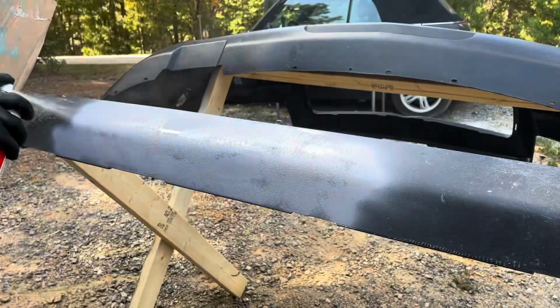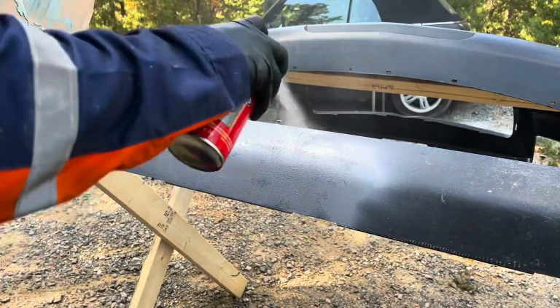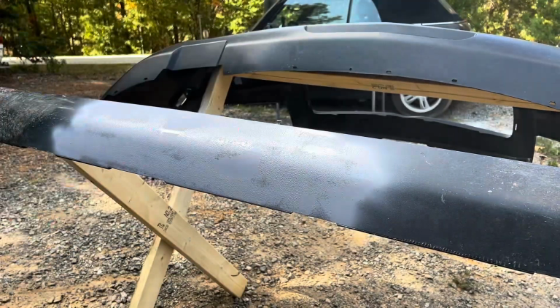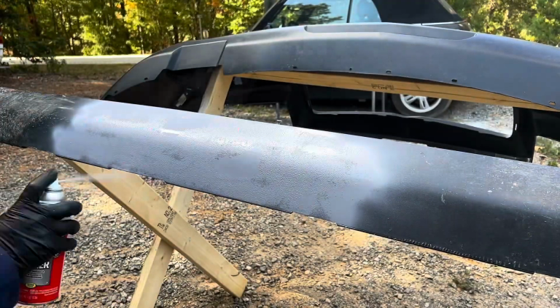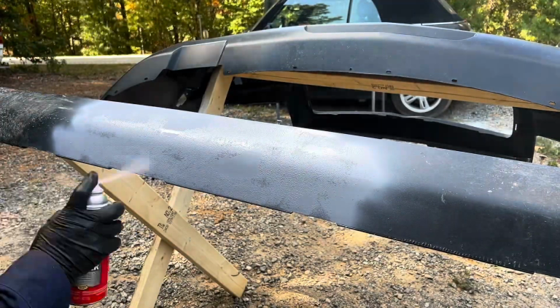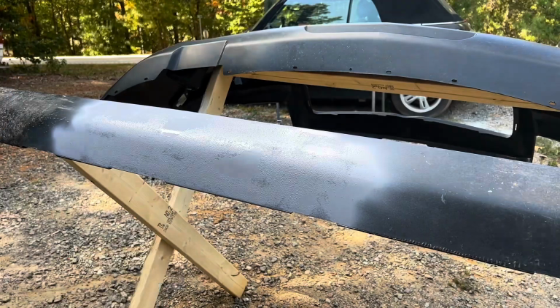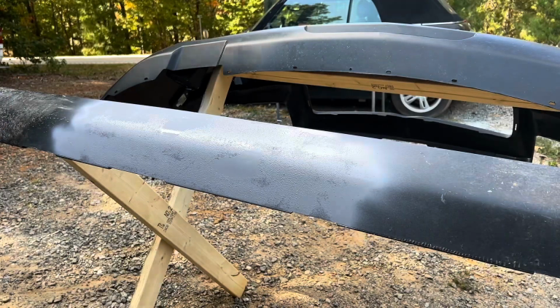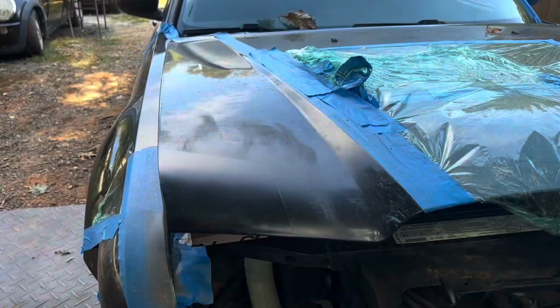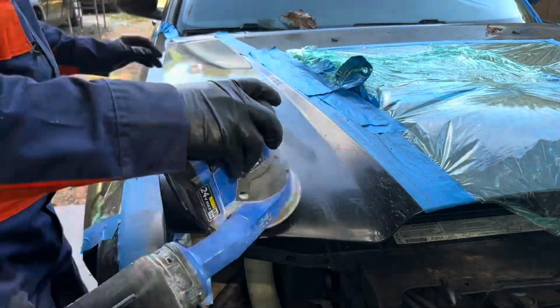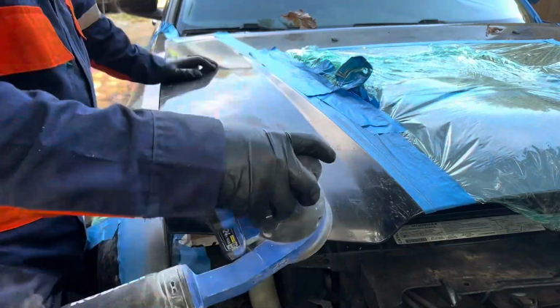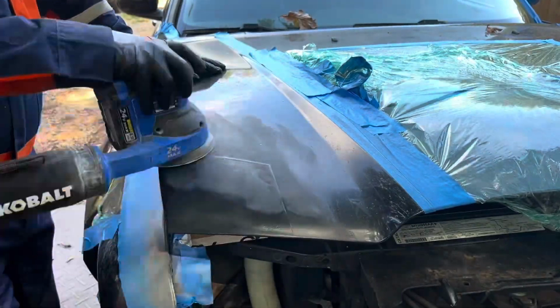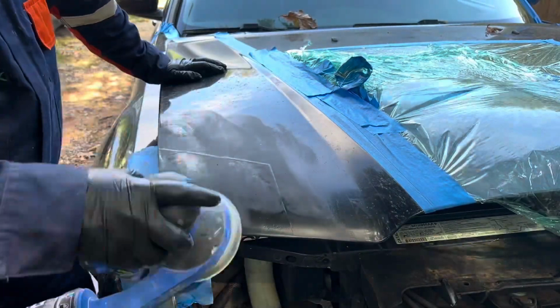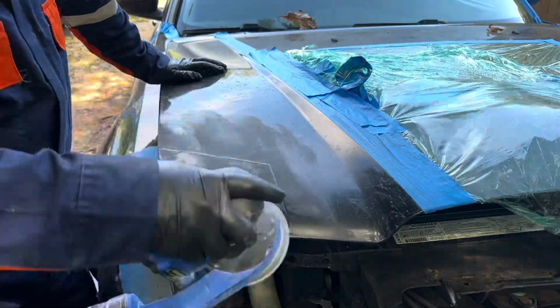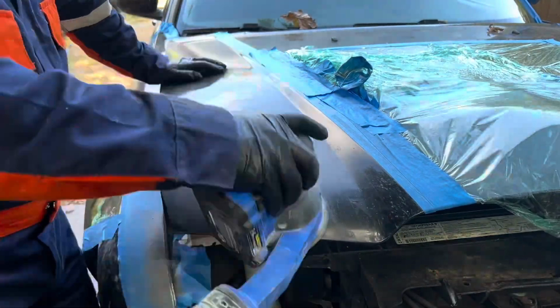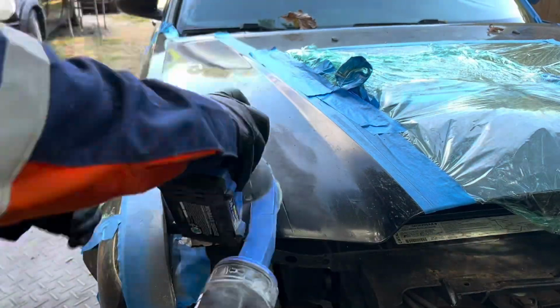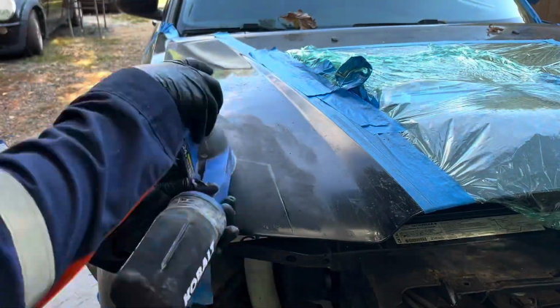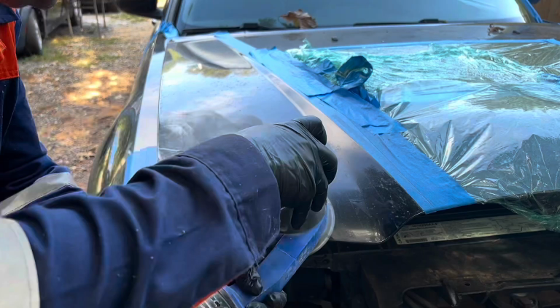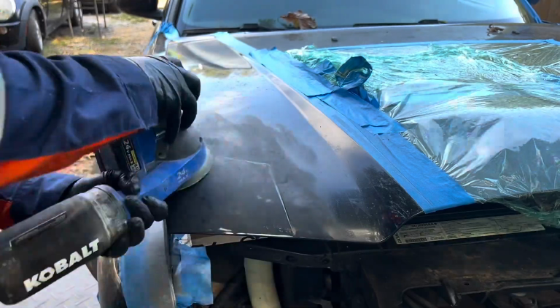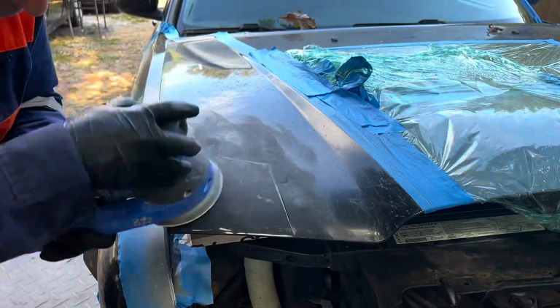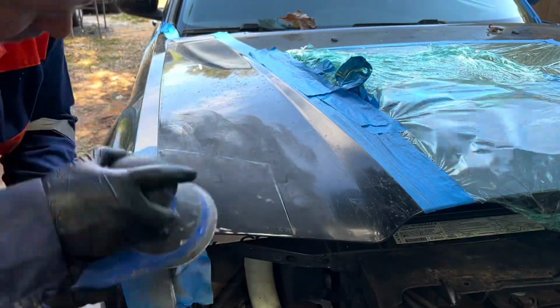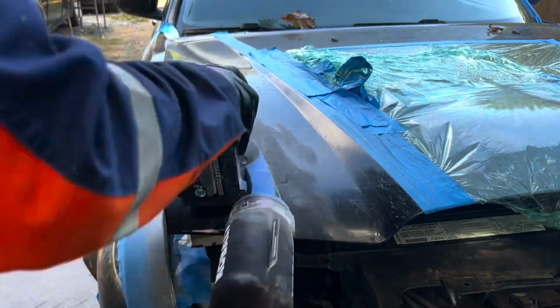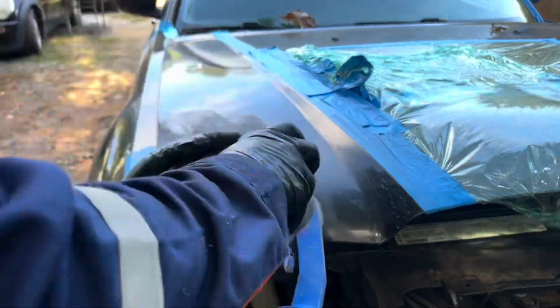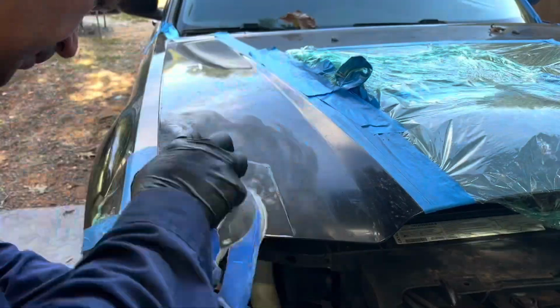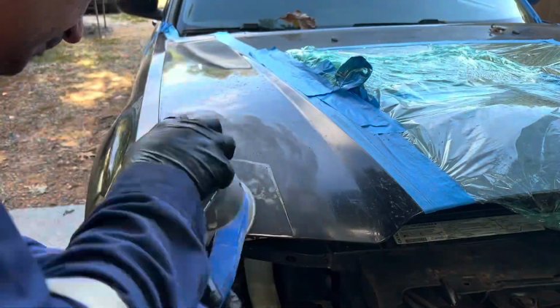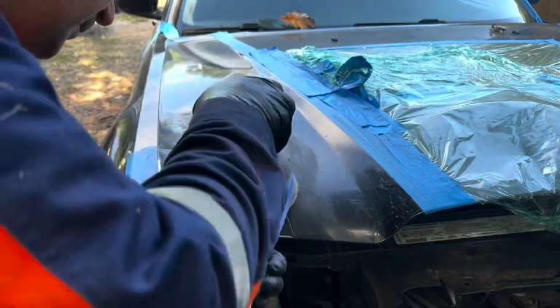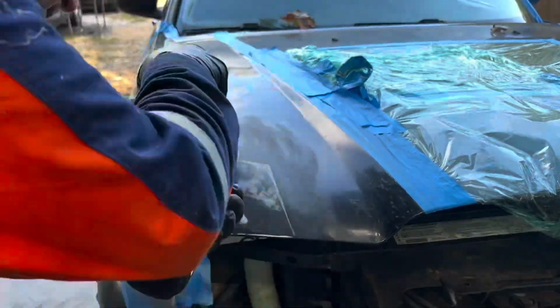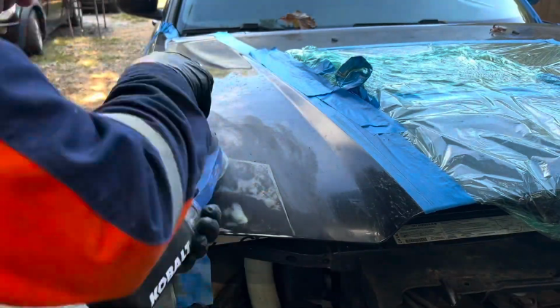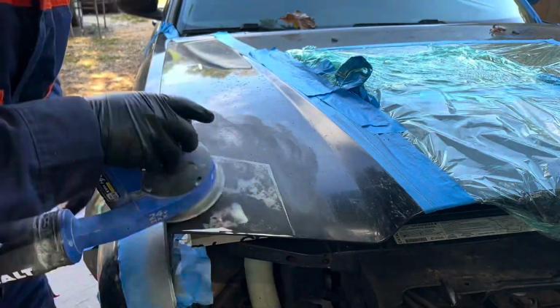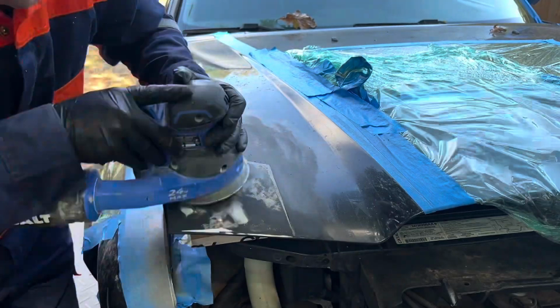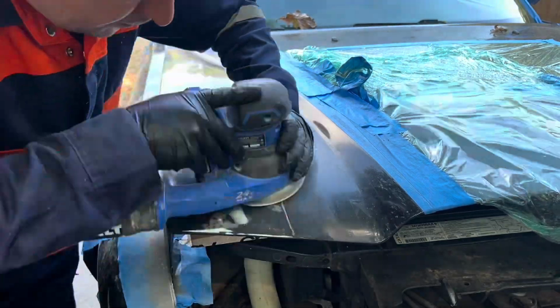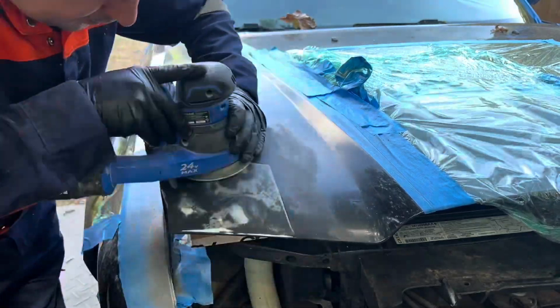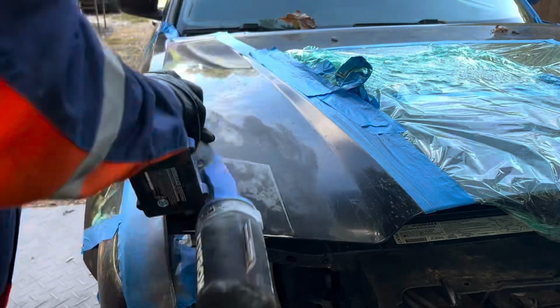This is basically the current state of things from beginning to end. I'm working in different areas, allowing some areas to dry while I'm applying either primer or sanding those areas, or sometimes even using Bondo.